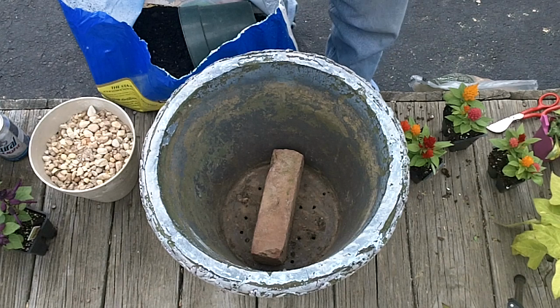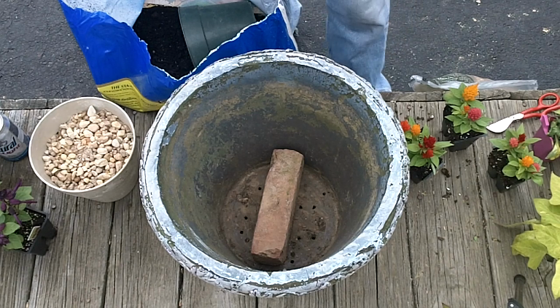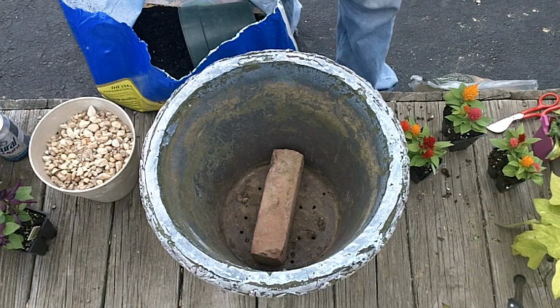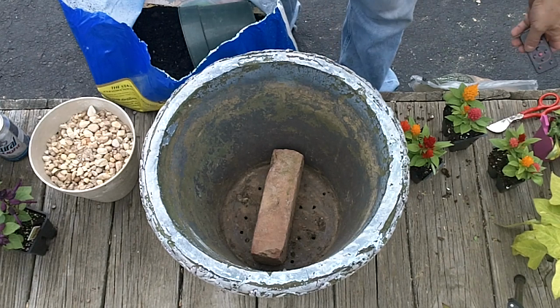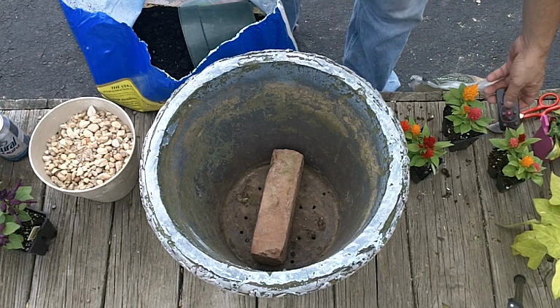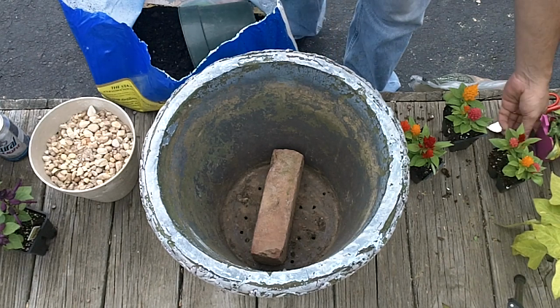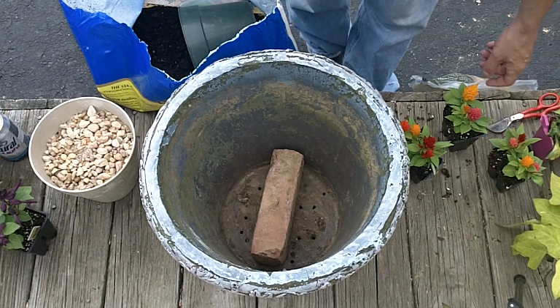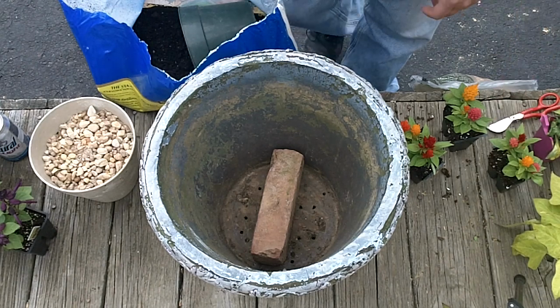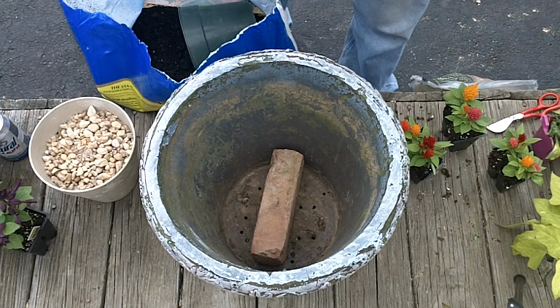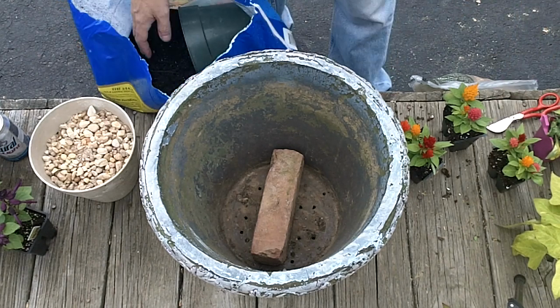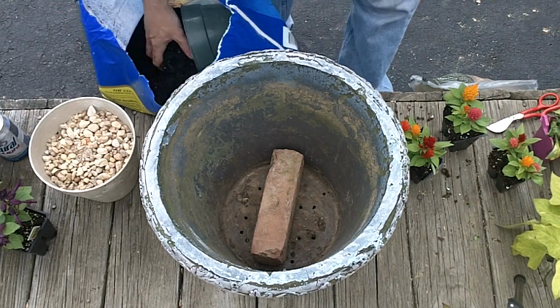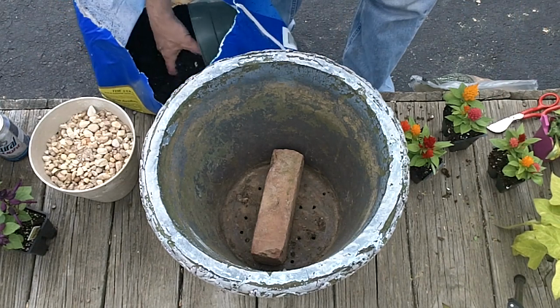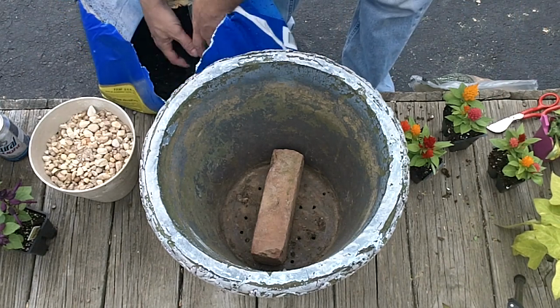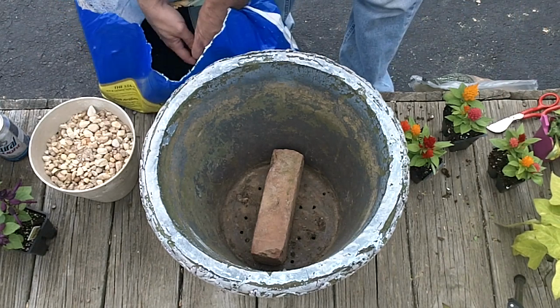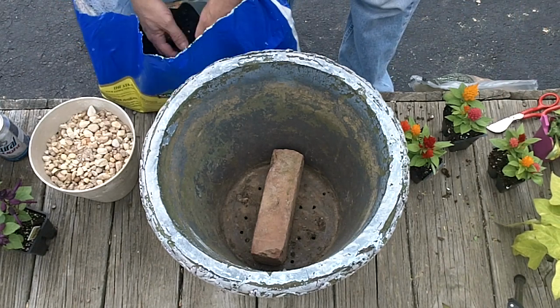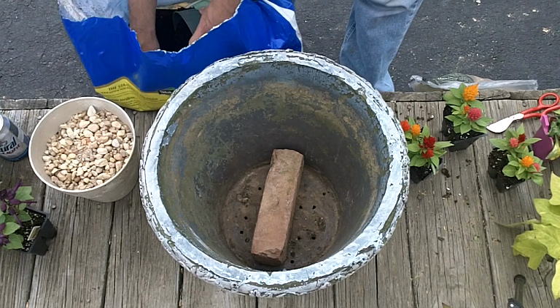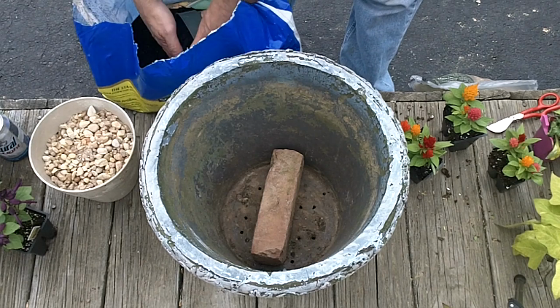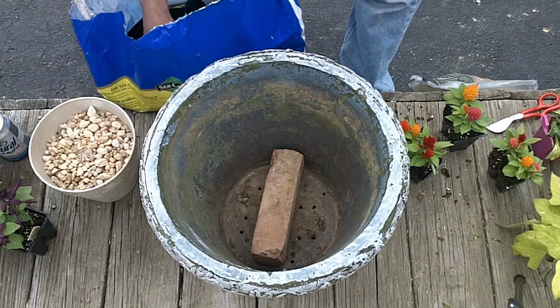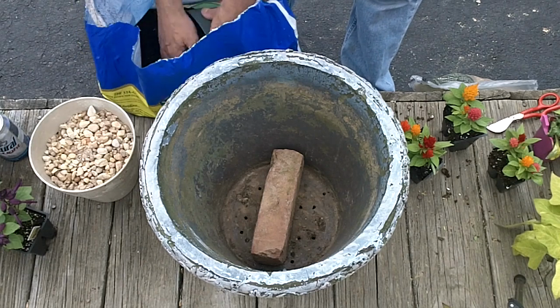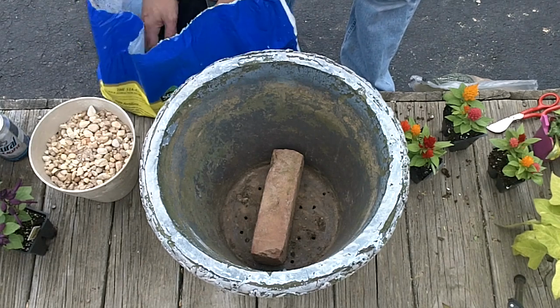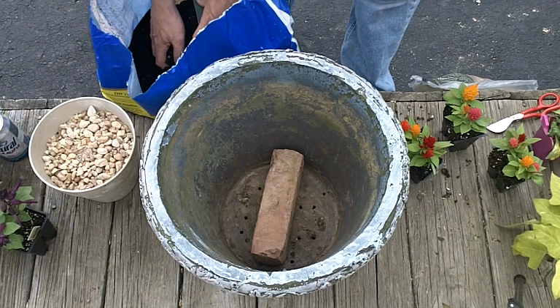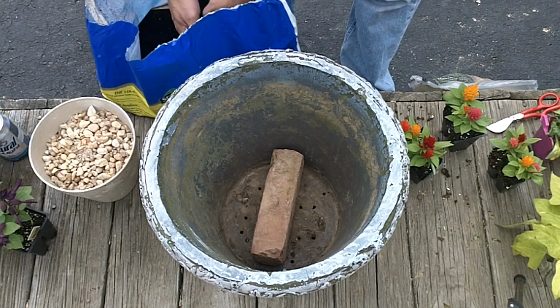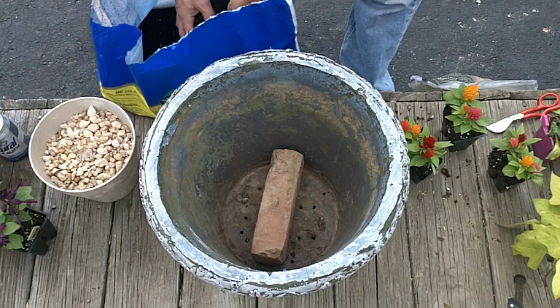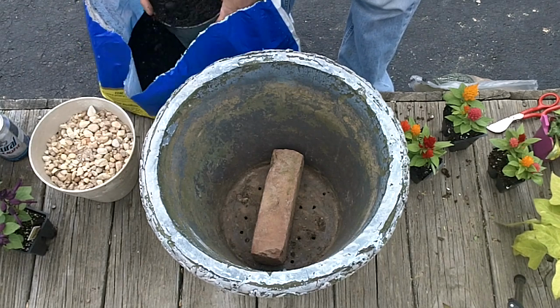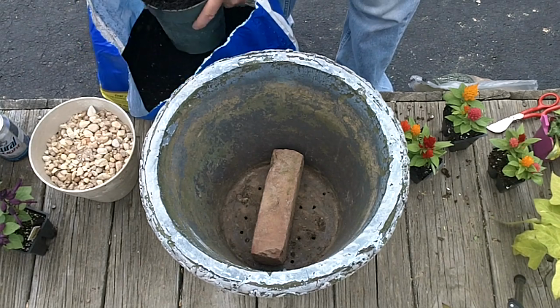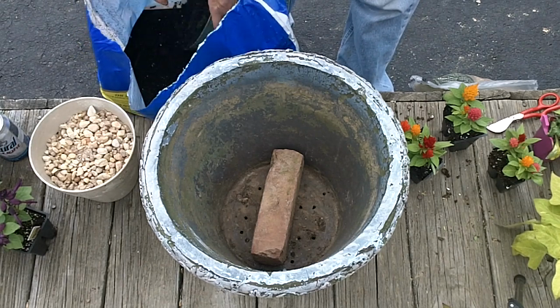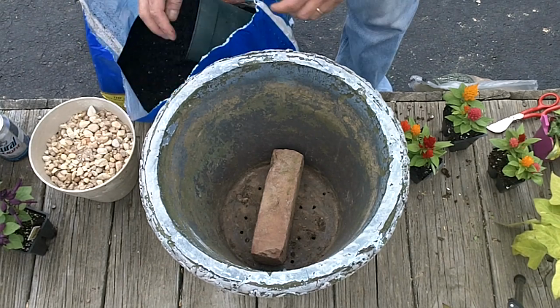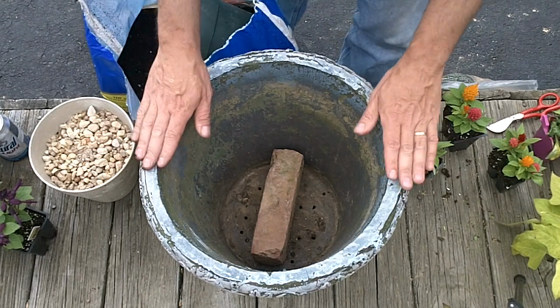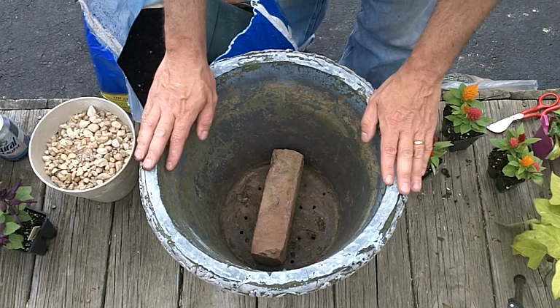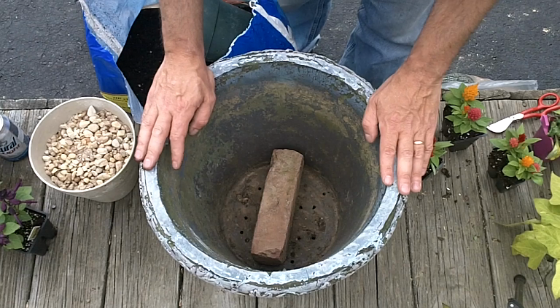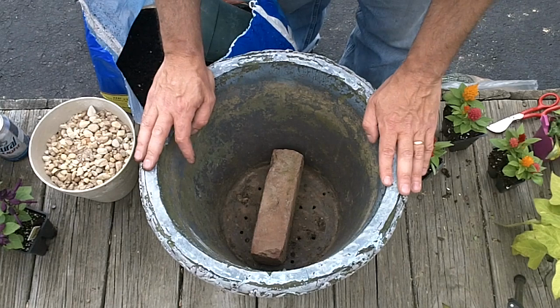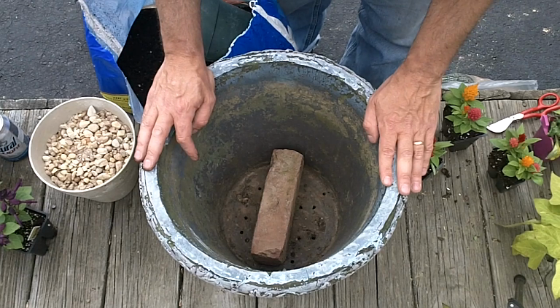Hey guys, I just want to make my first attempt at building a full sun flower pot — a big flower pot like you put out on your back porch or something.